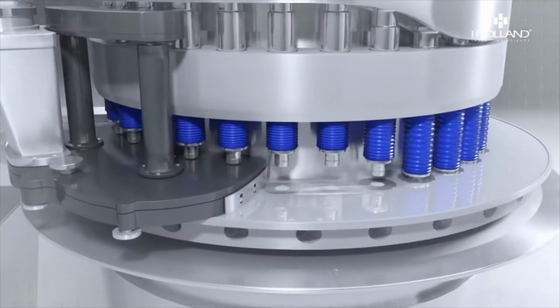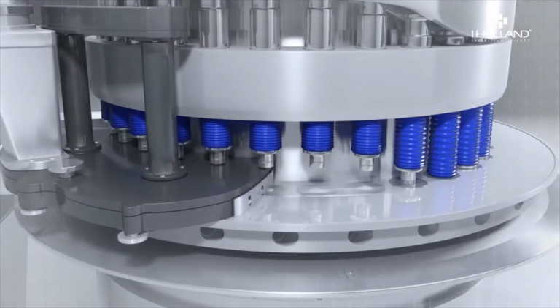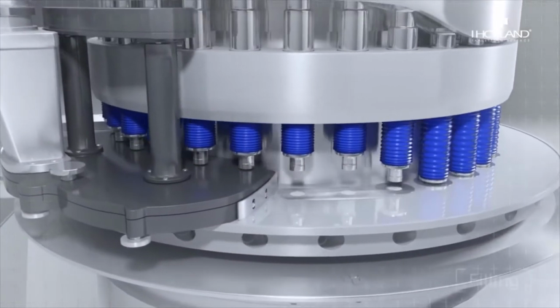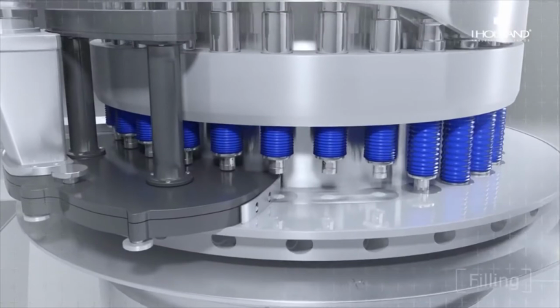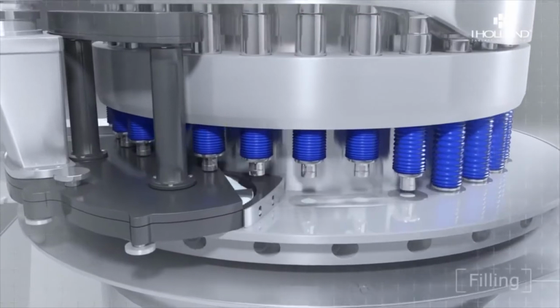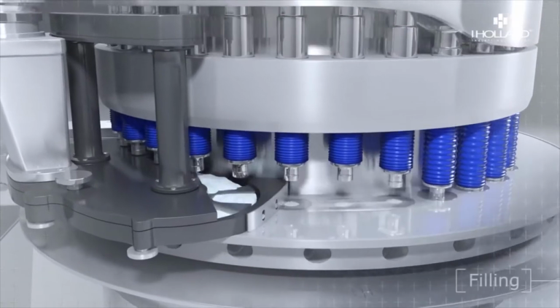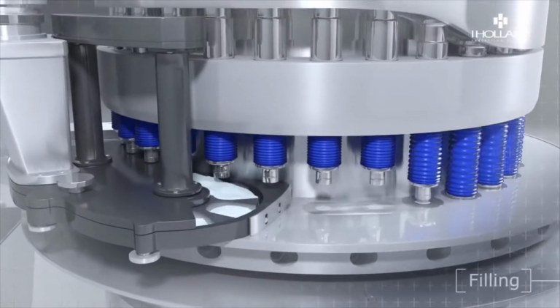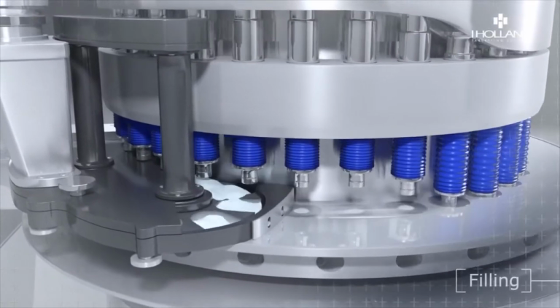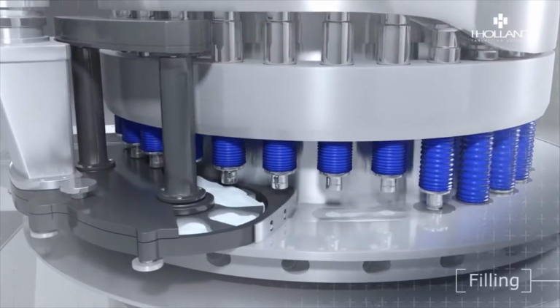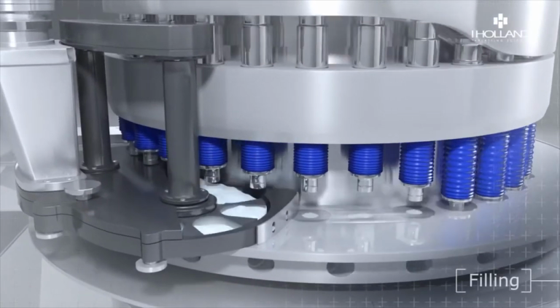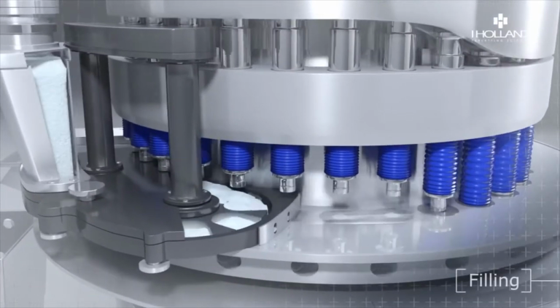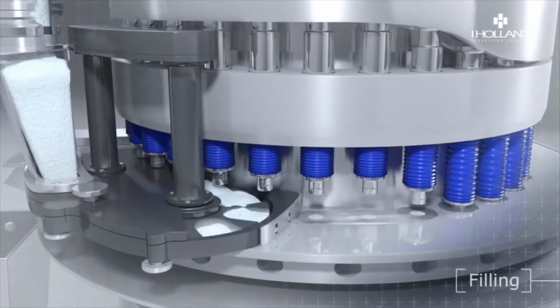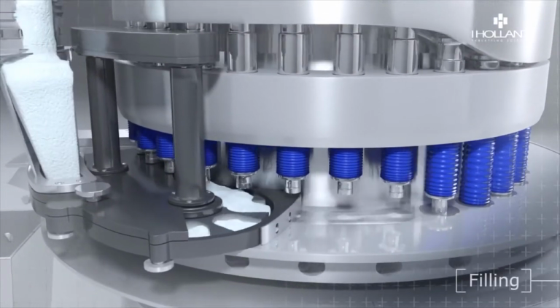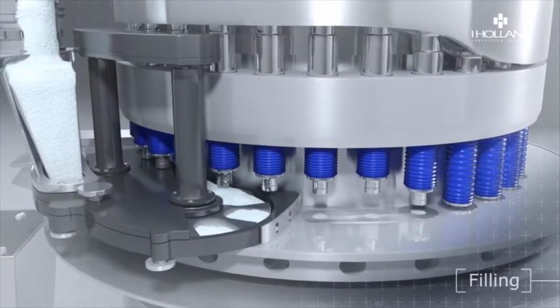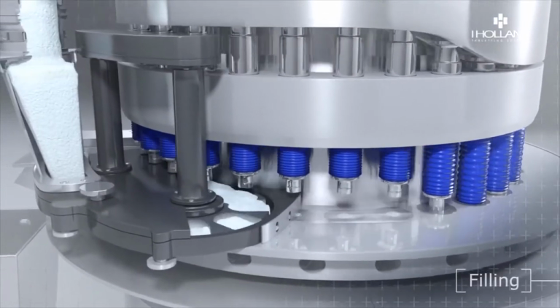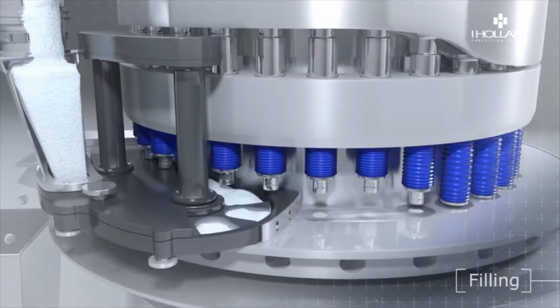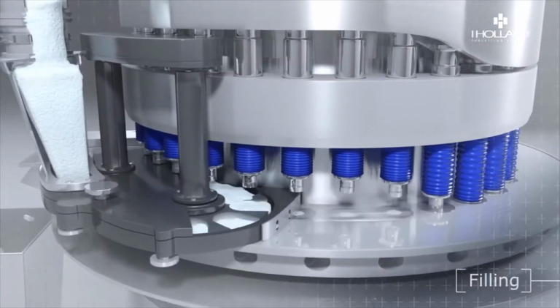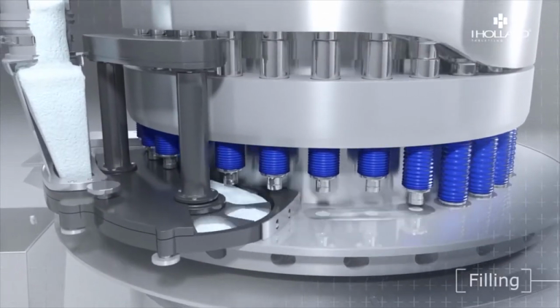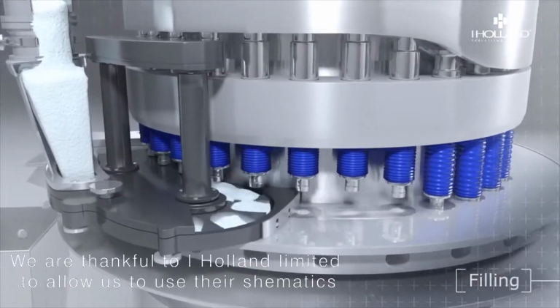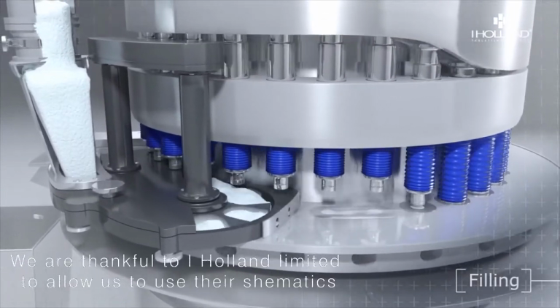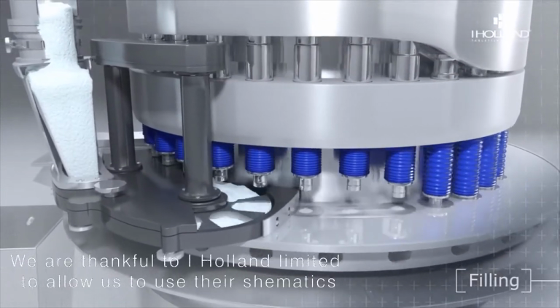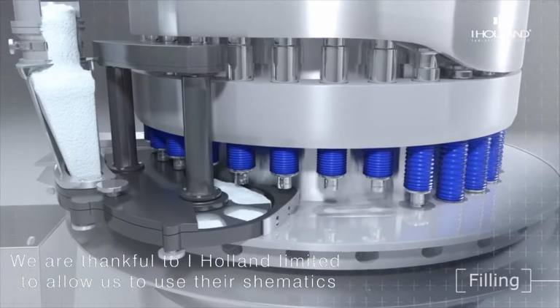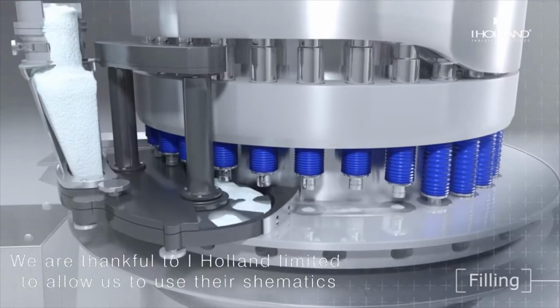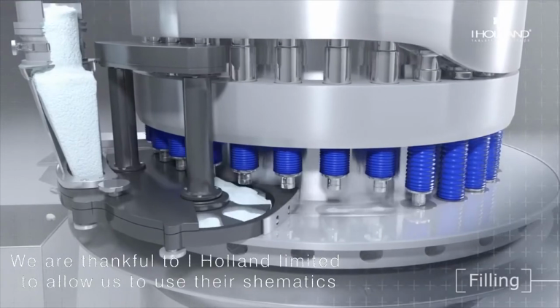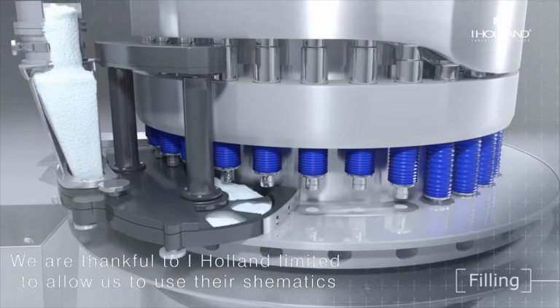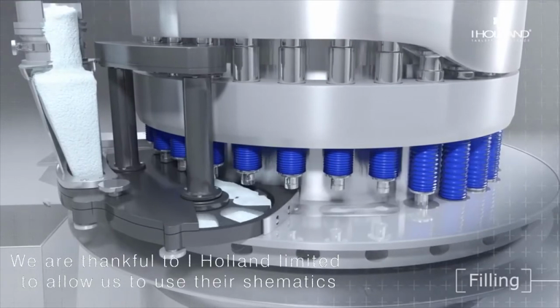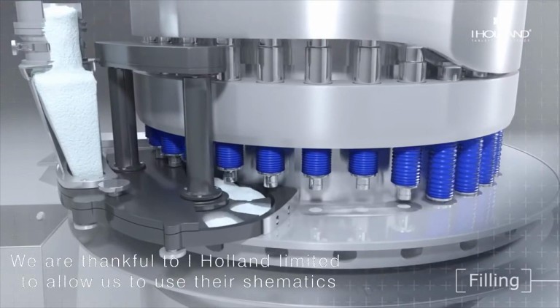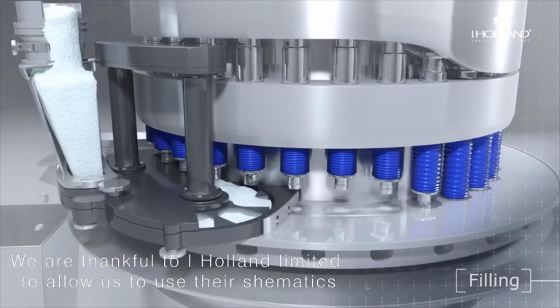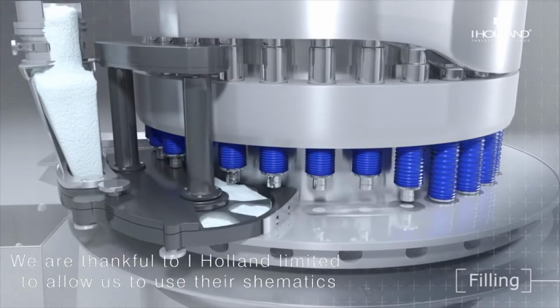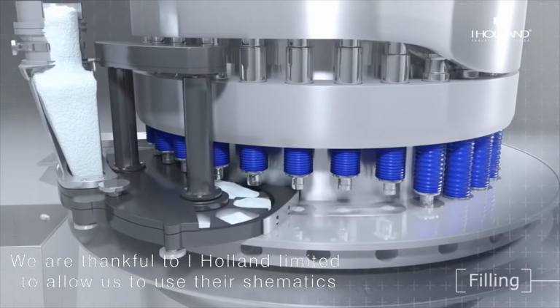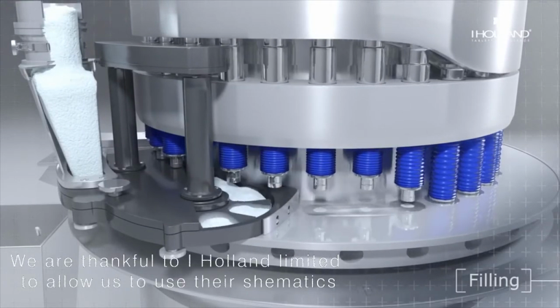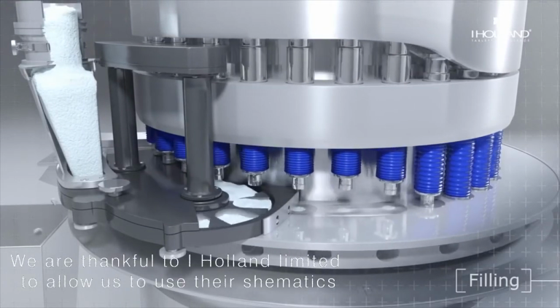Now let us see schematically how a powder is filled. The powder is fed into the hopper, which comes into the feed frame. The black portion of the schematic is the feed frame. From the feed frame, the powder is fed into the die.